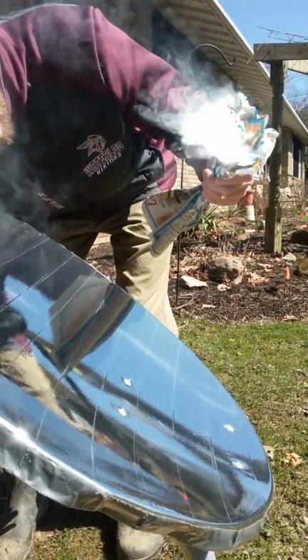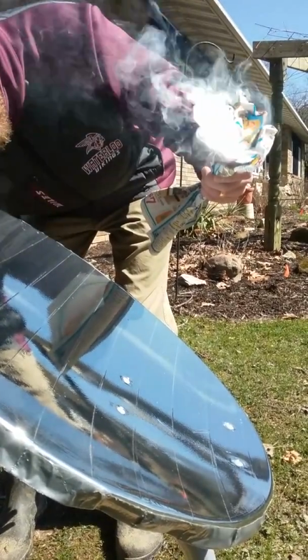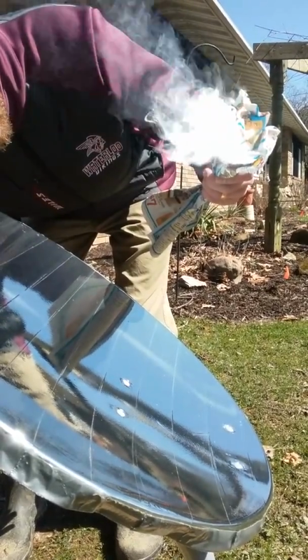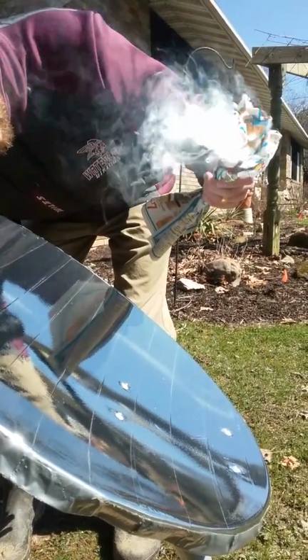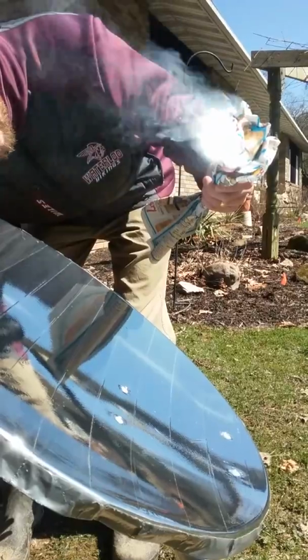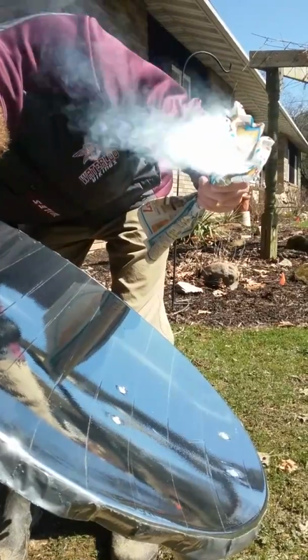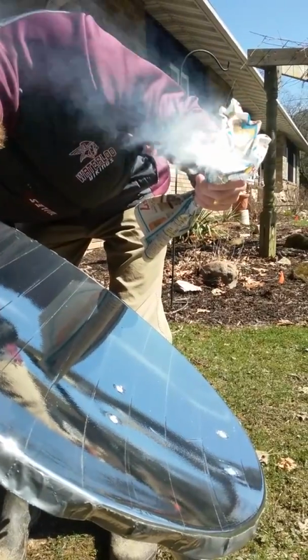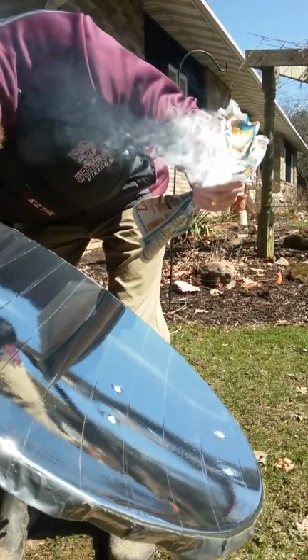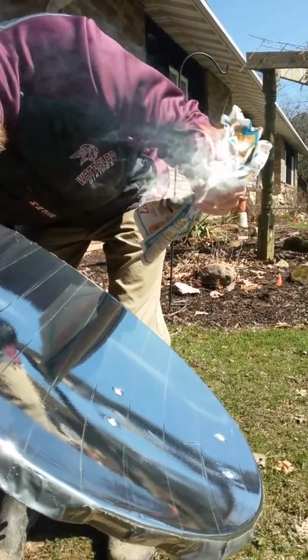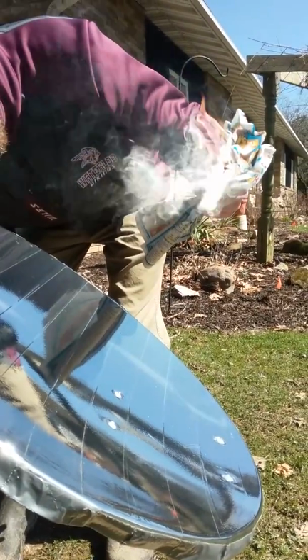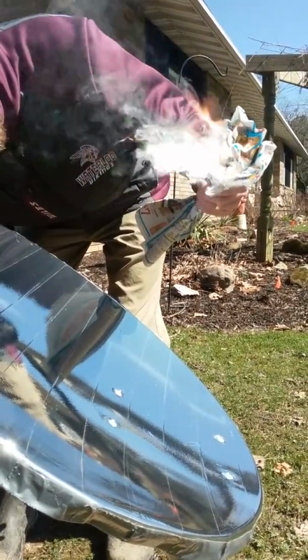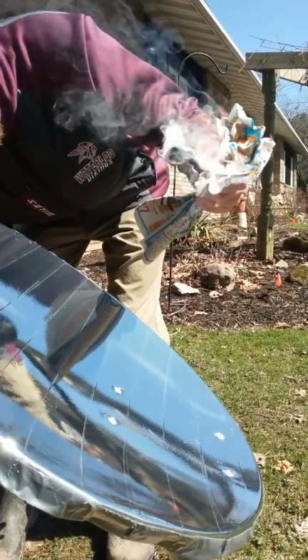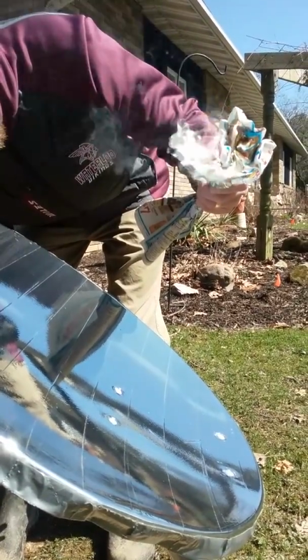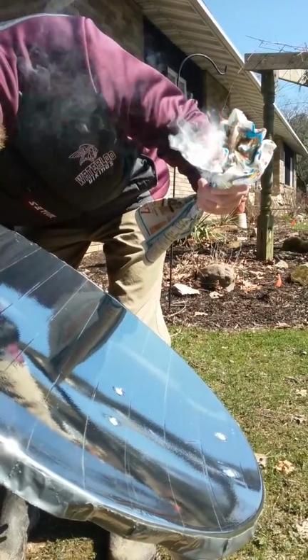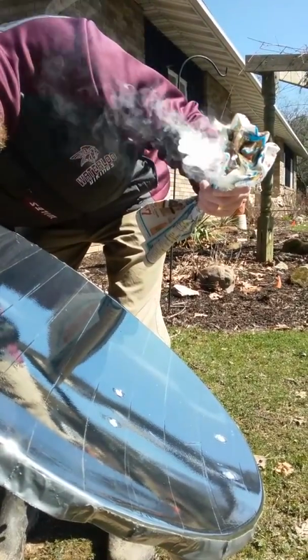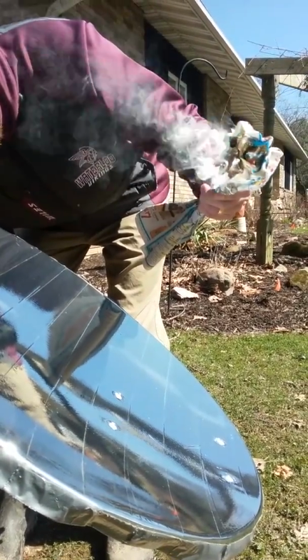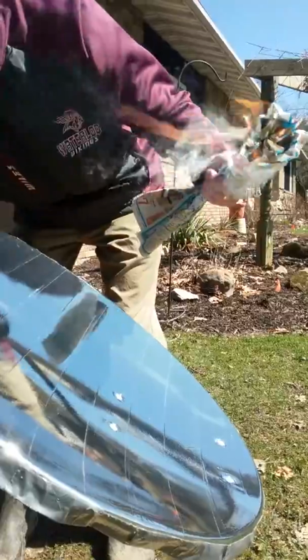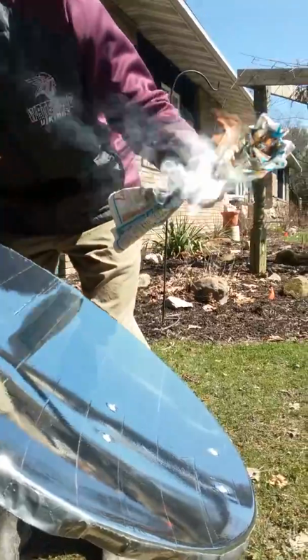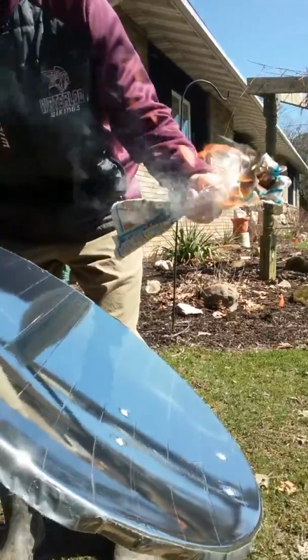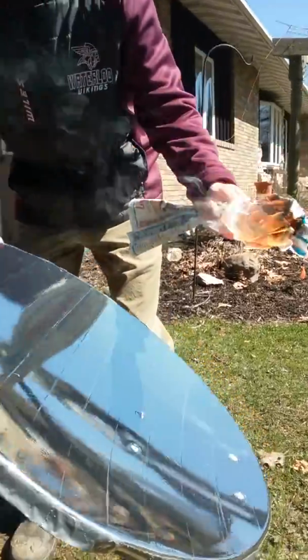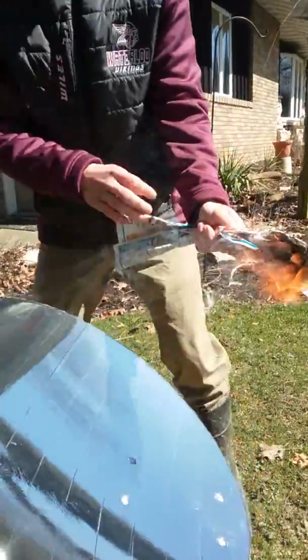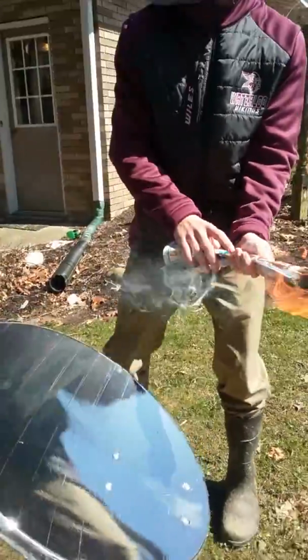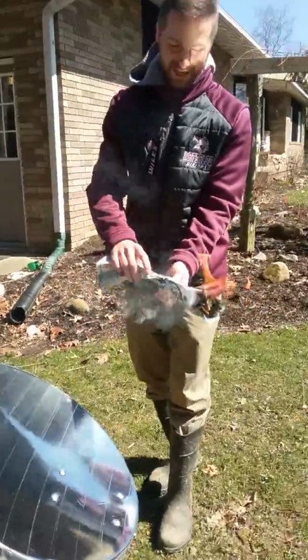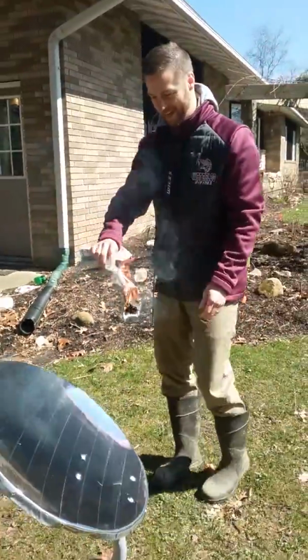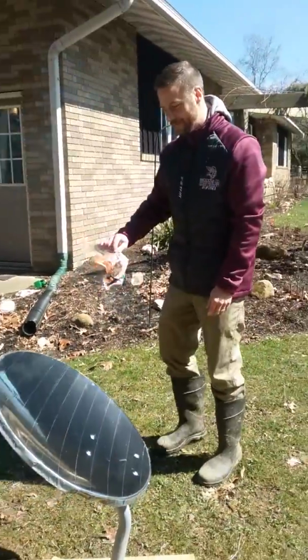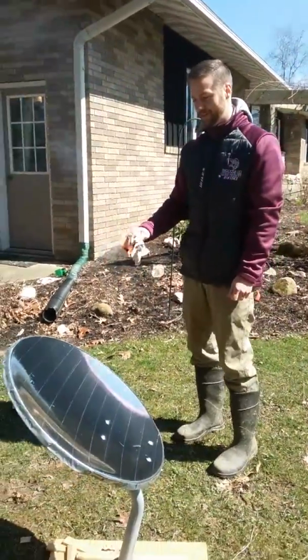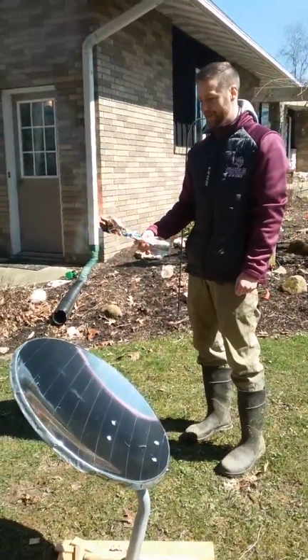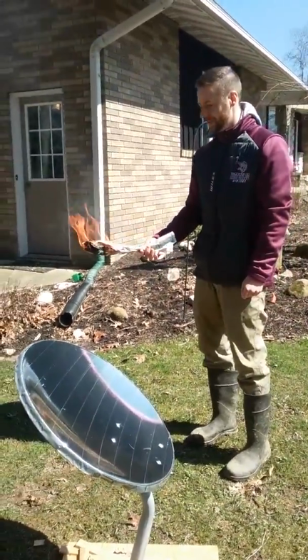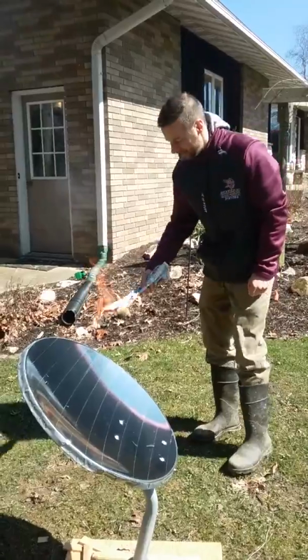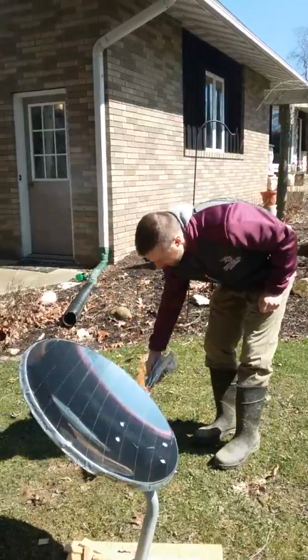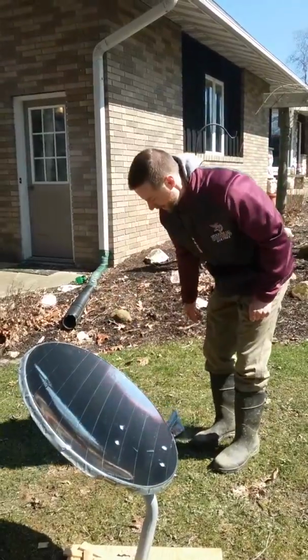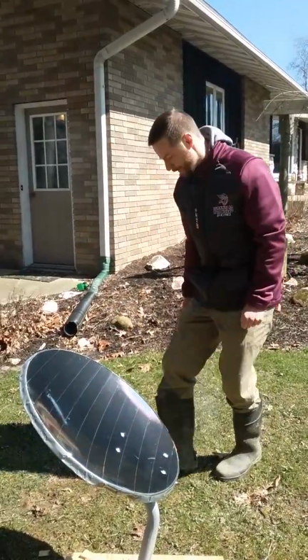And there it is — there it goes. It doesn't take long if you concentrate the rays of the sun to get that to burn.